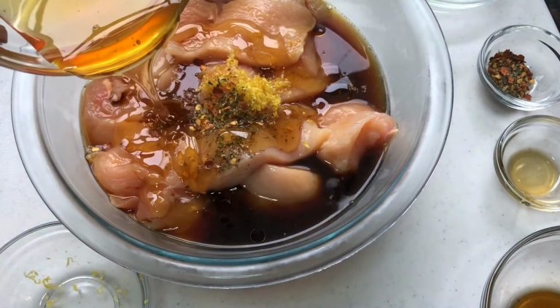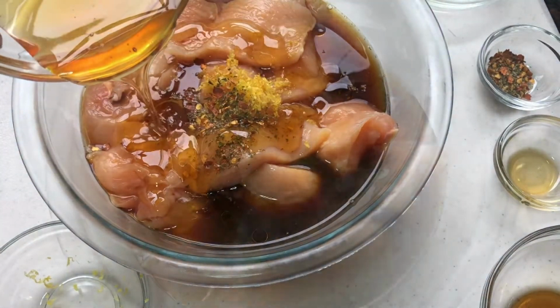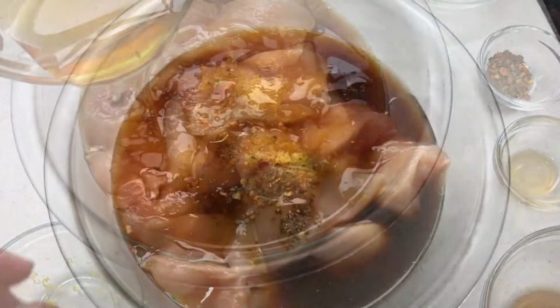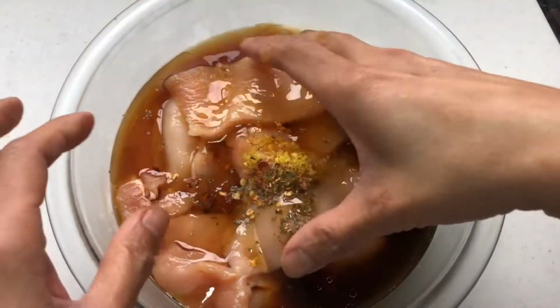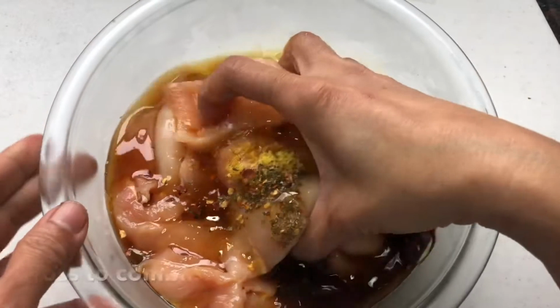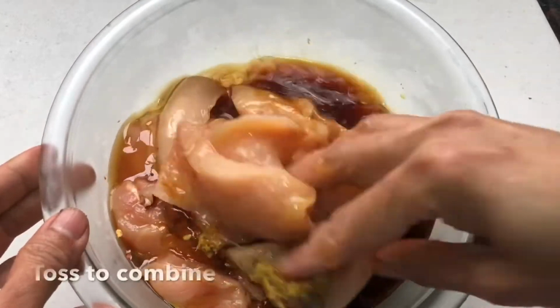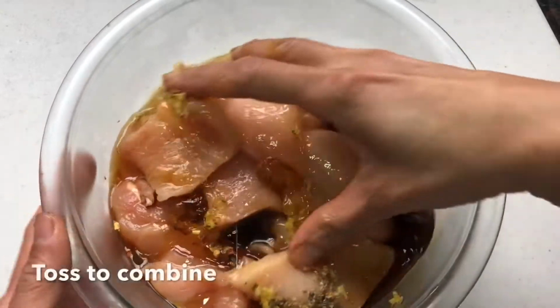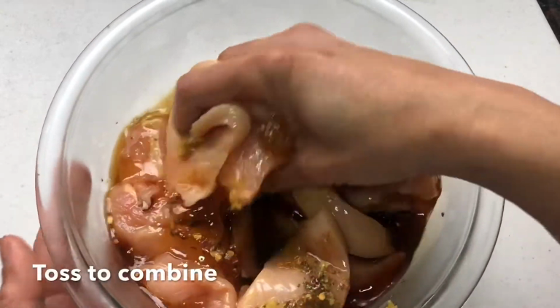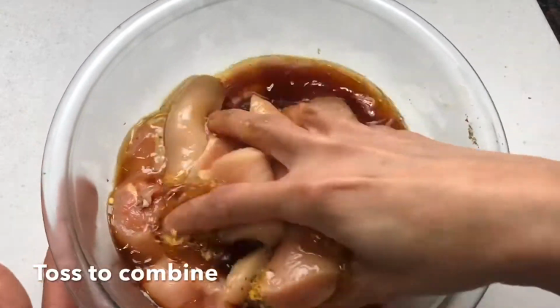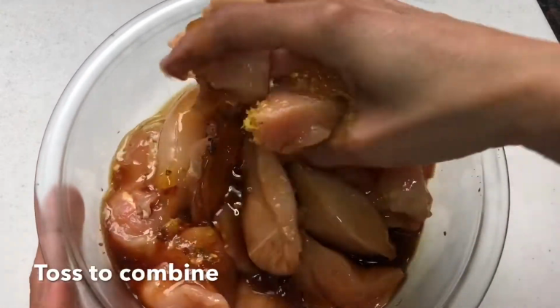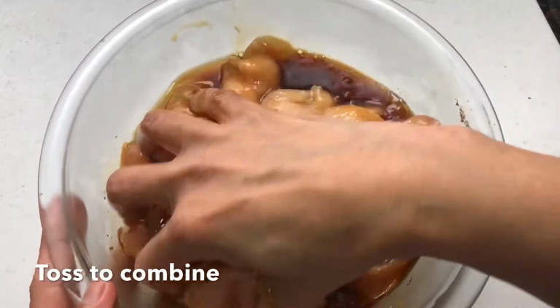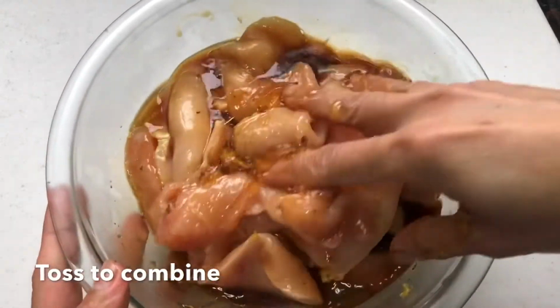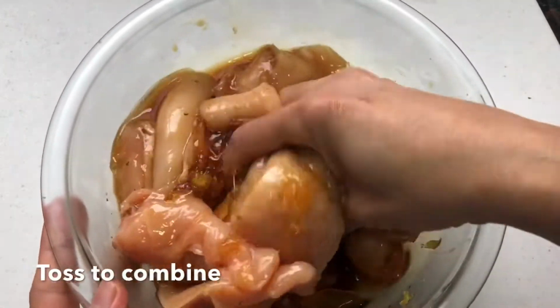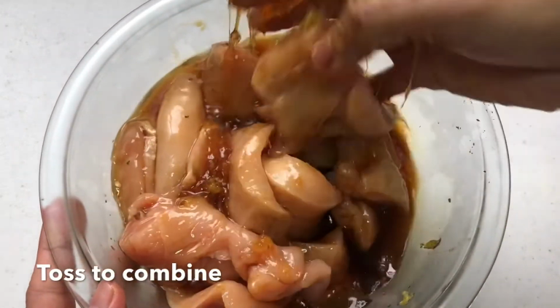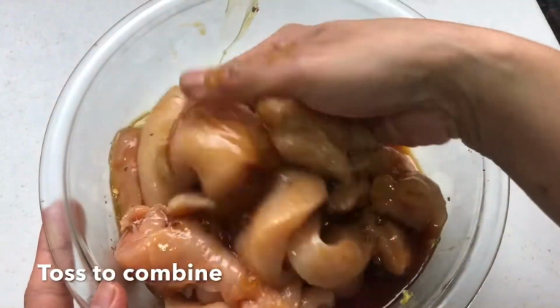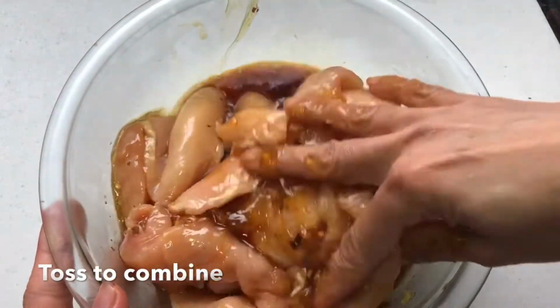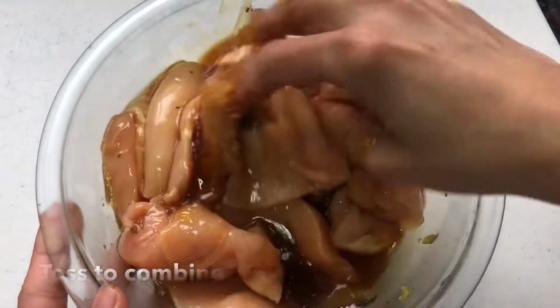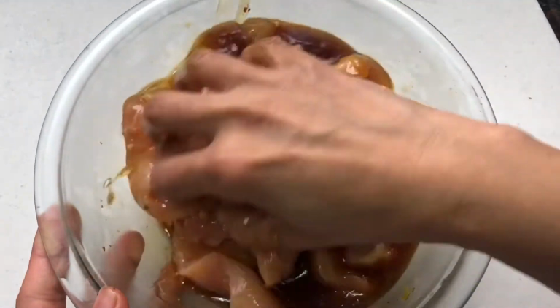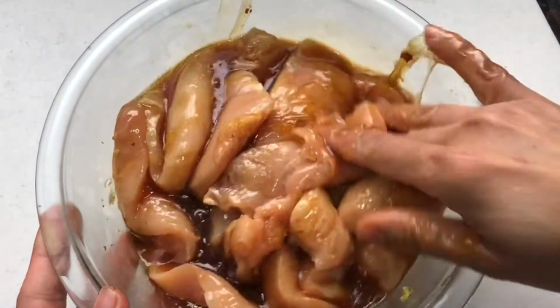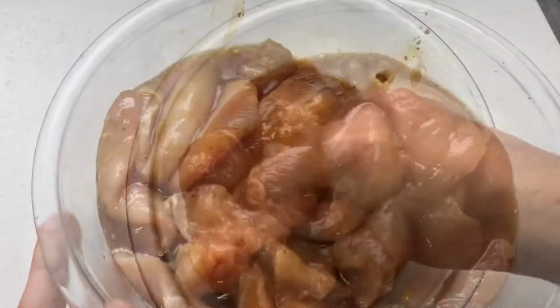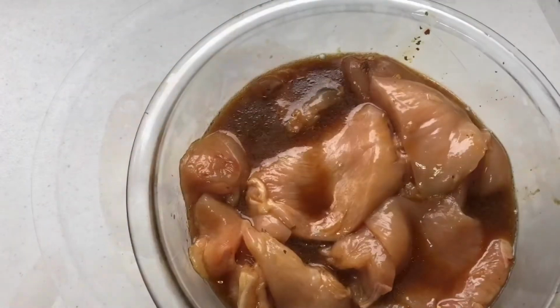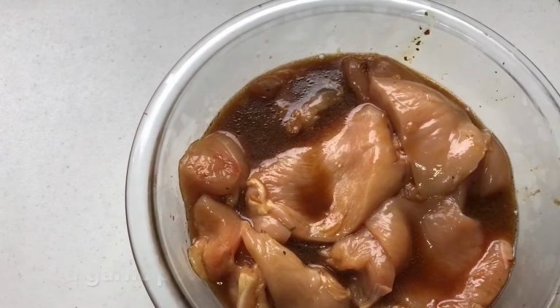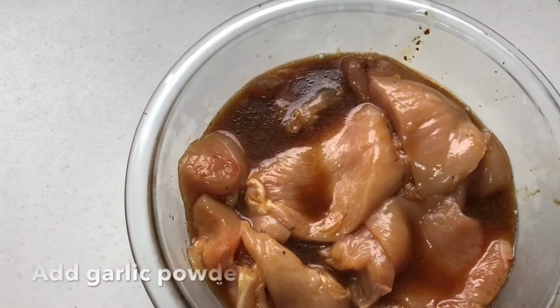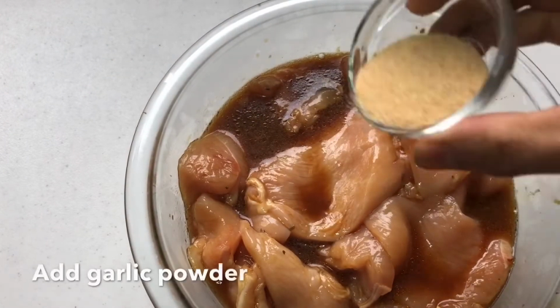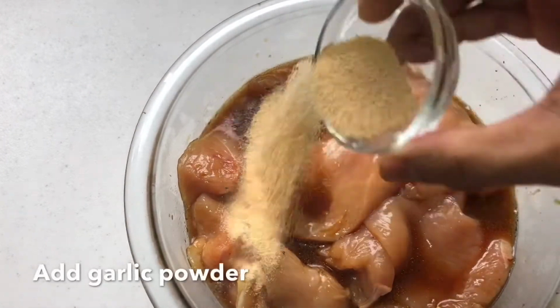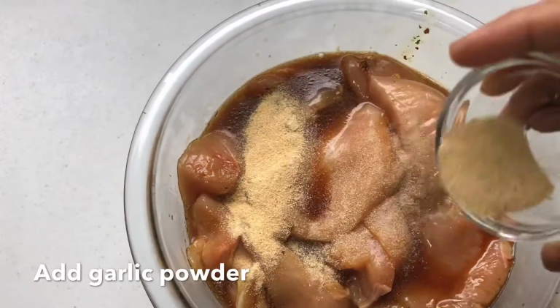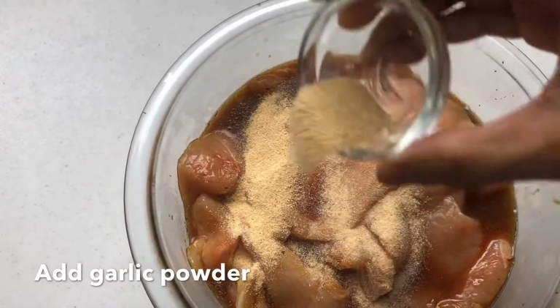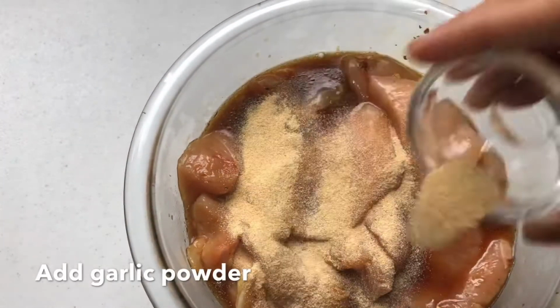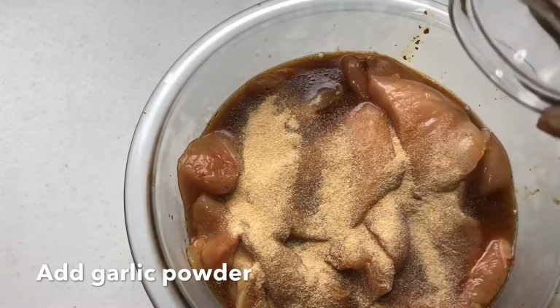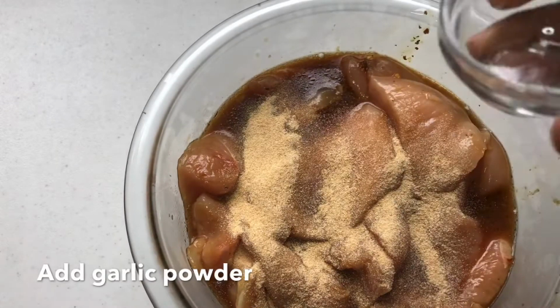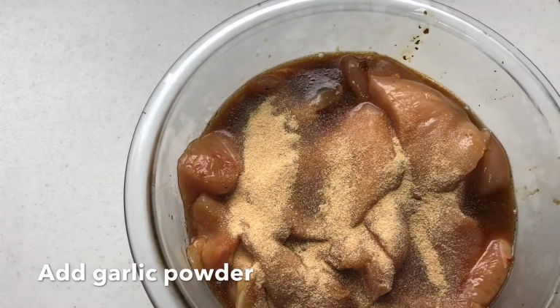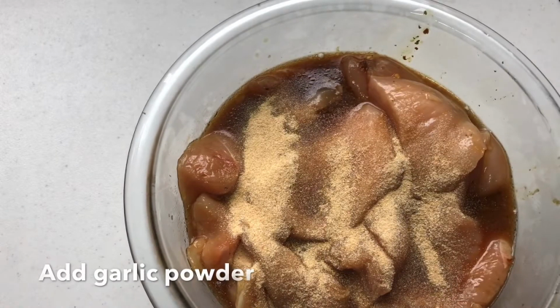And if you are really organized you can marinate this the night before. It's a lot better because then it soaks up all those flavors. I also added a little bit of garlic powder.